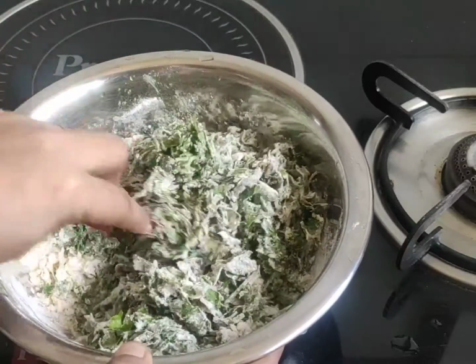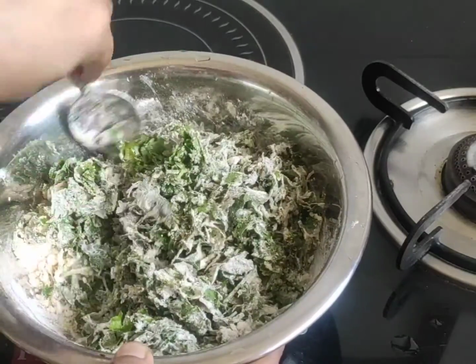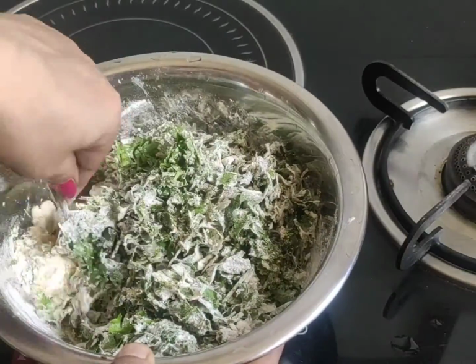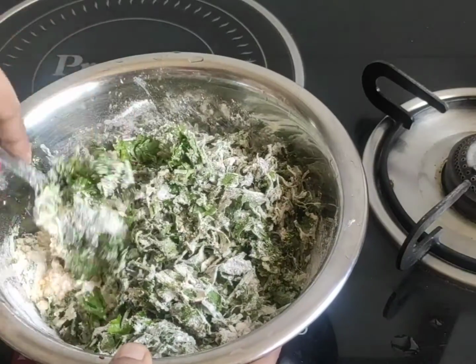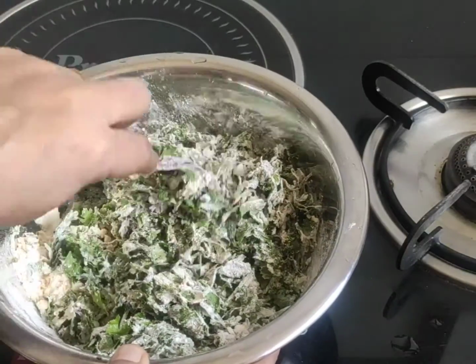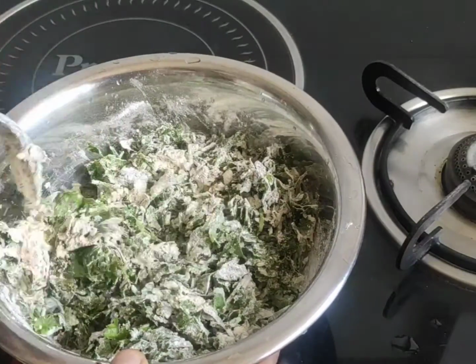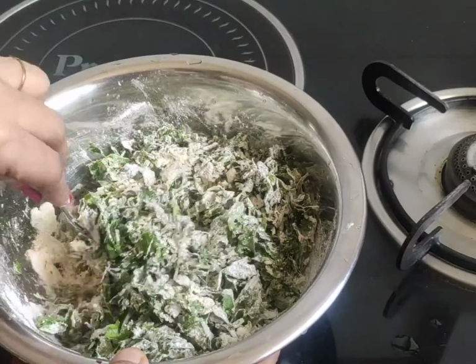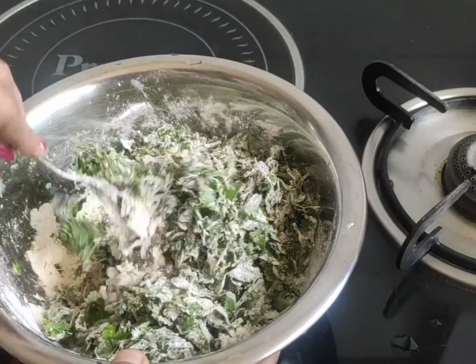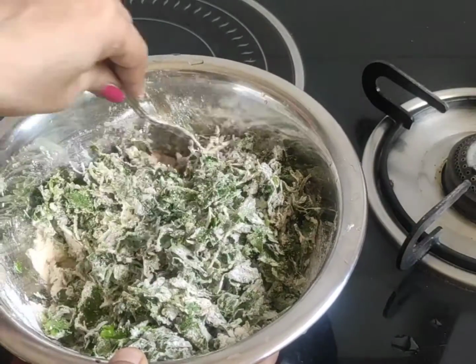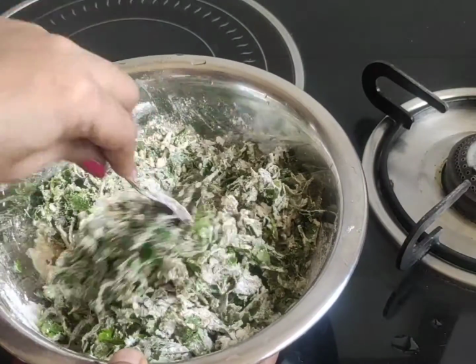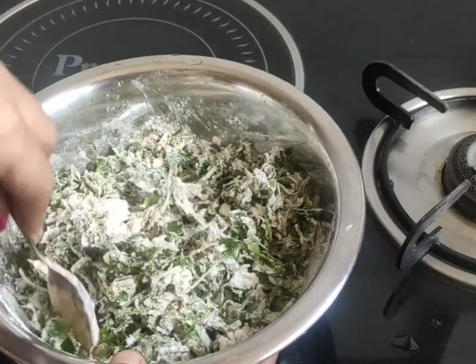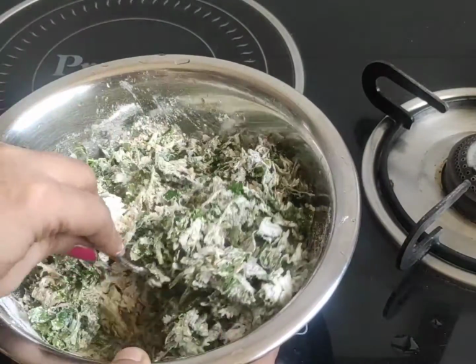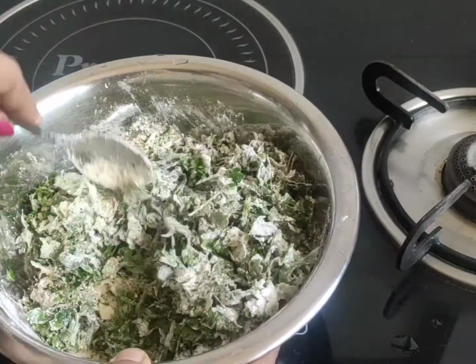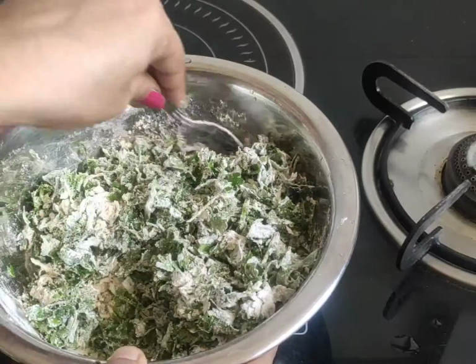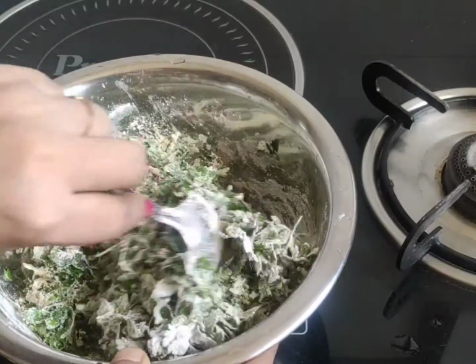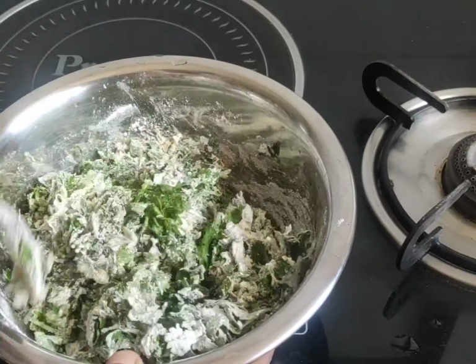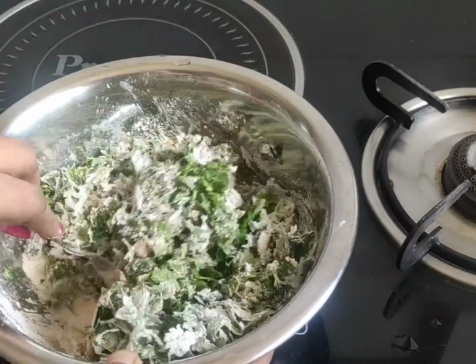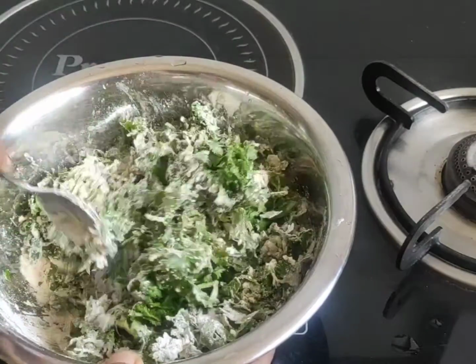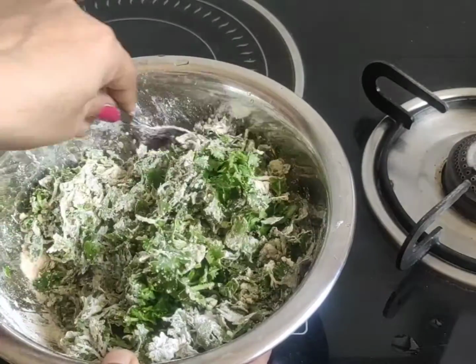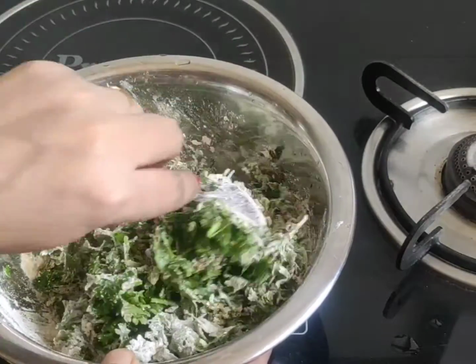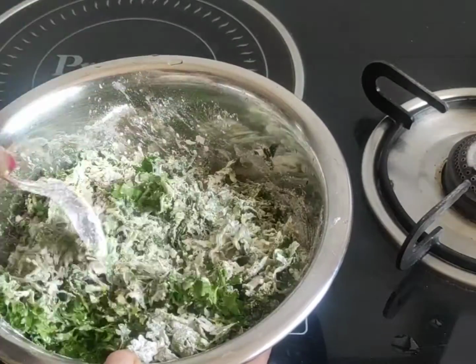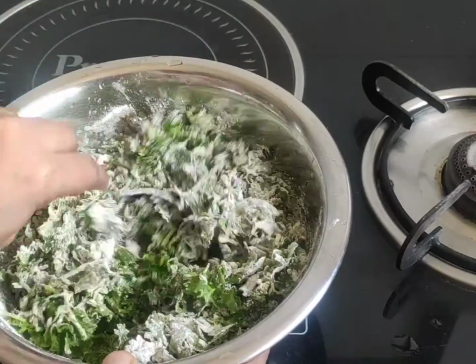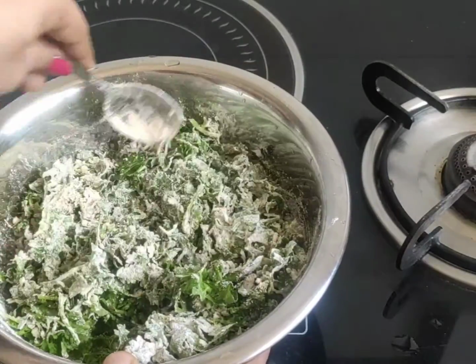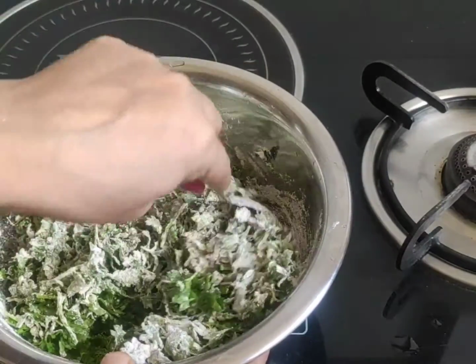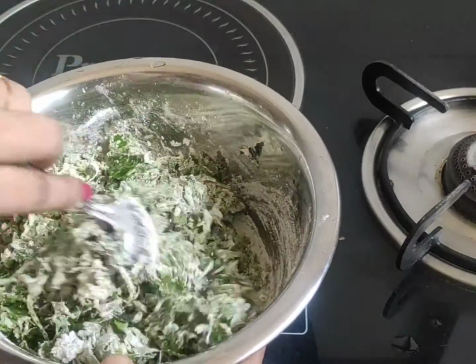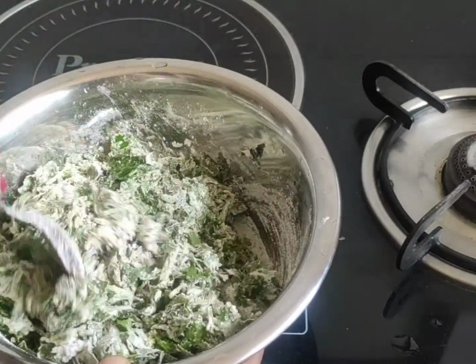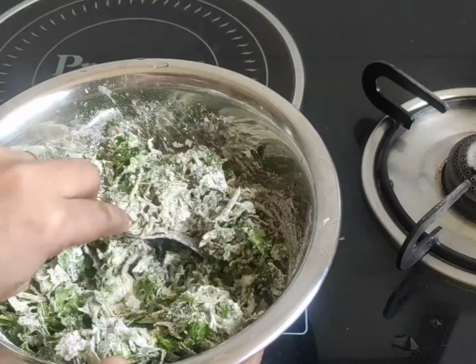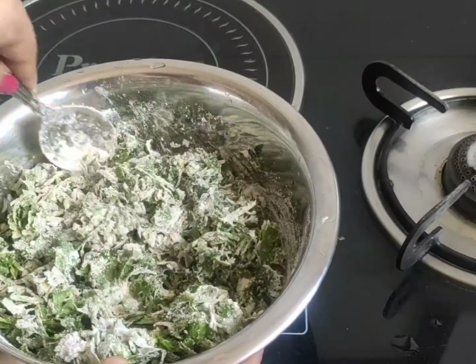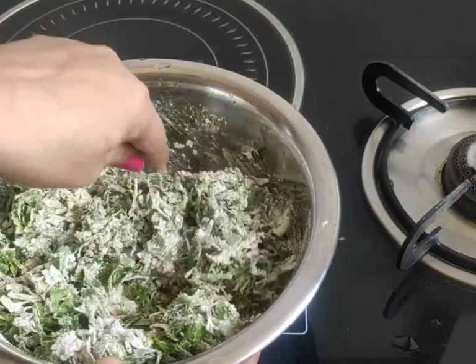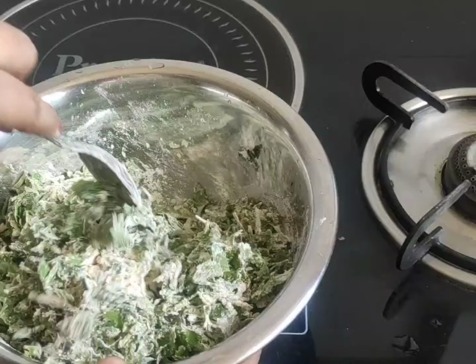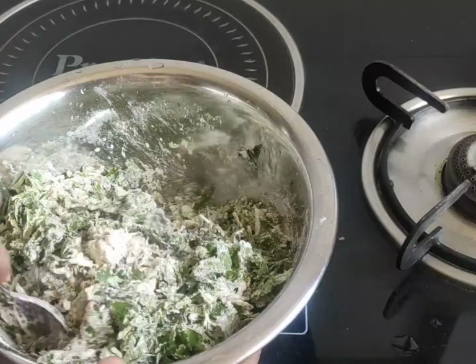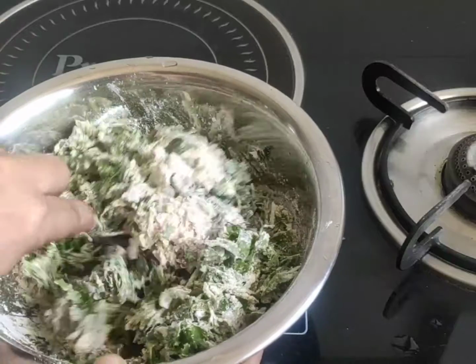Let's take a little bit of water, because the water is already moist, so it is dry. If you want to take a little bit of water, you will be able to get a little bit of water.